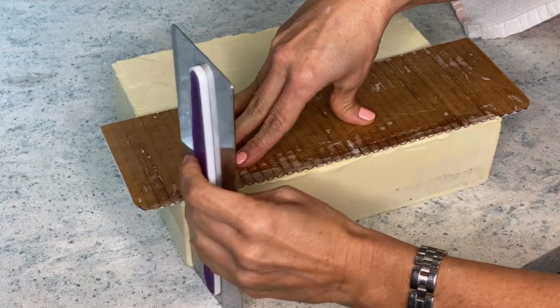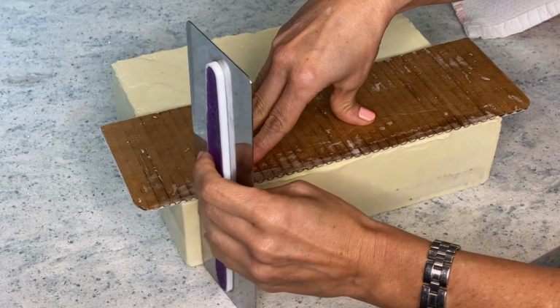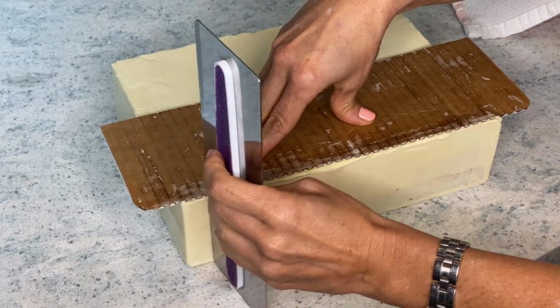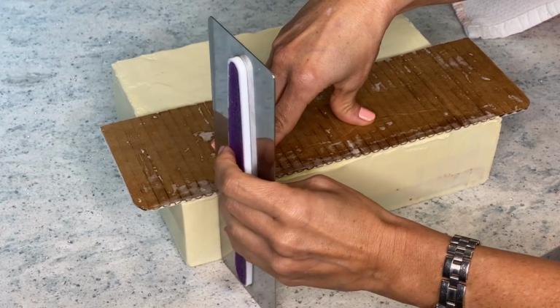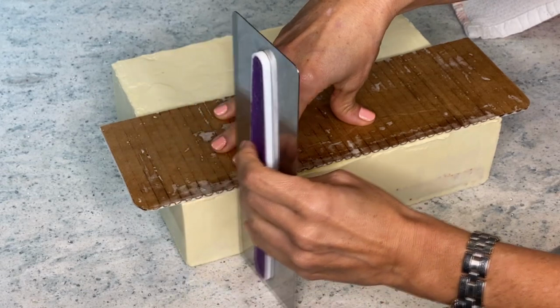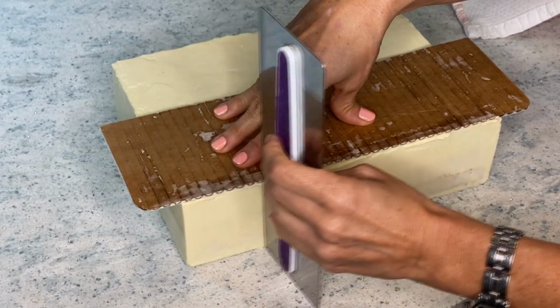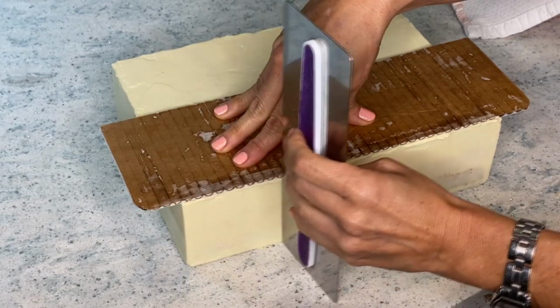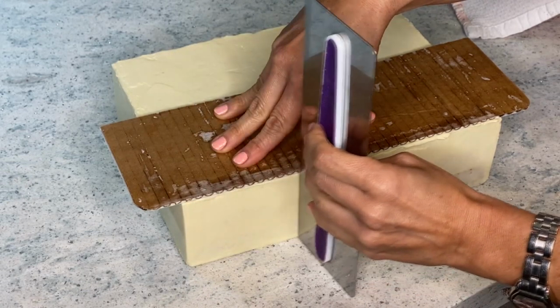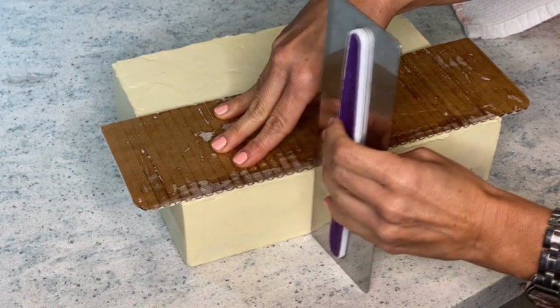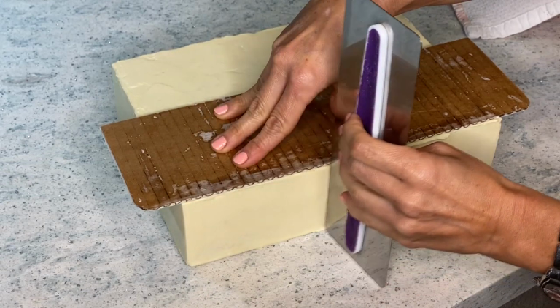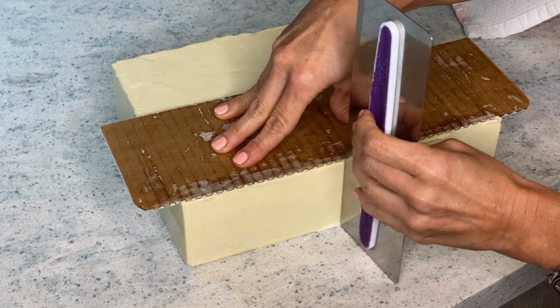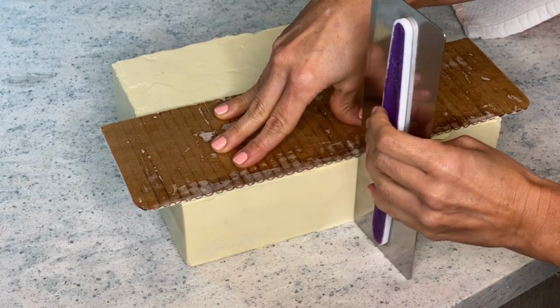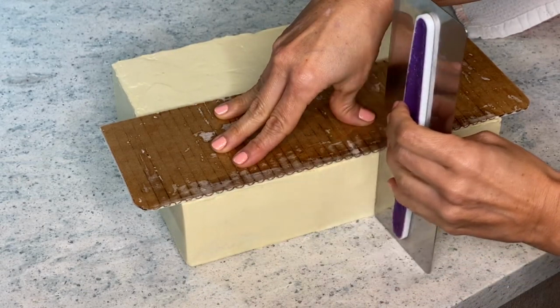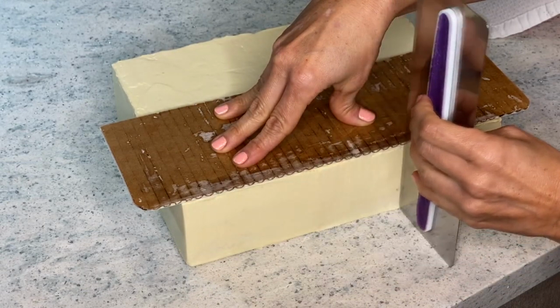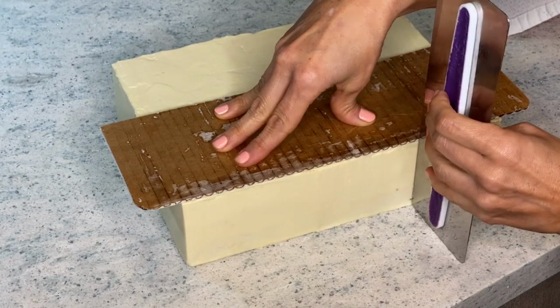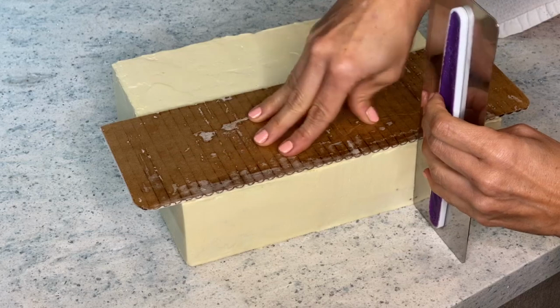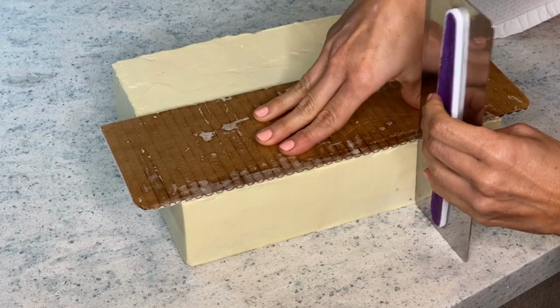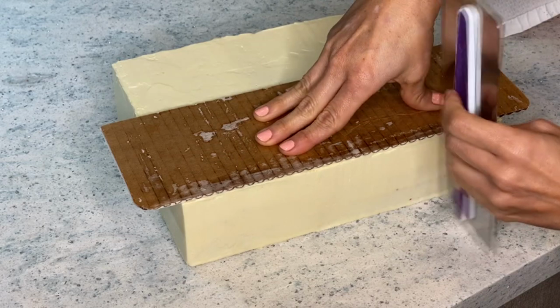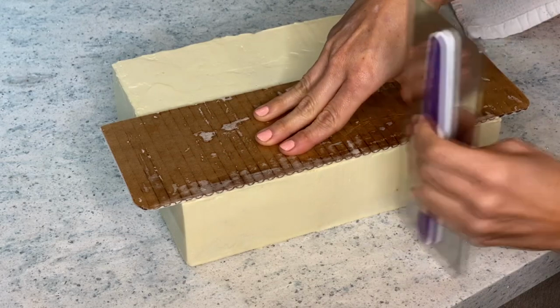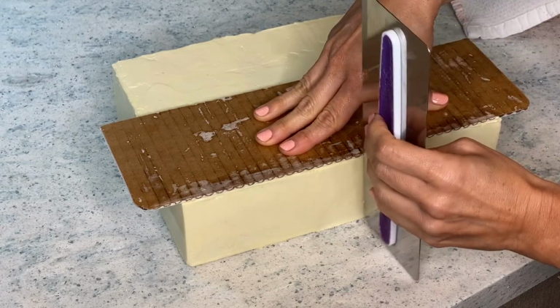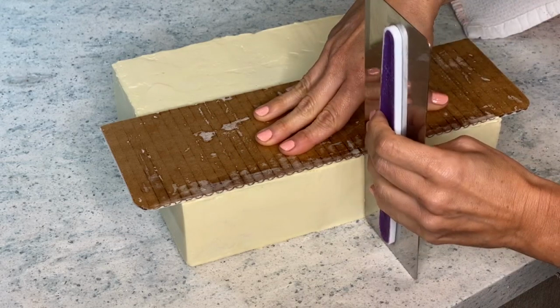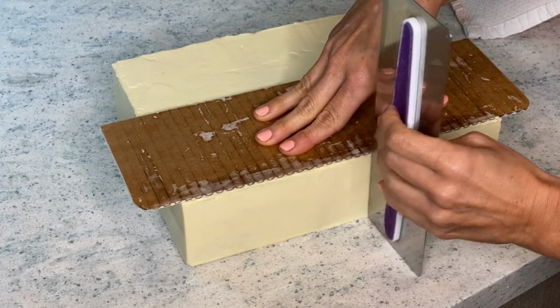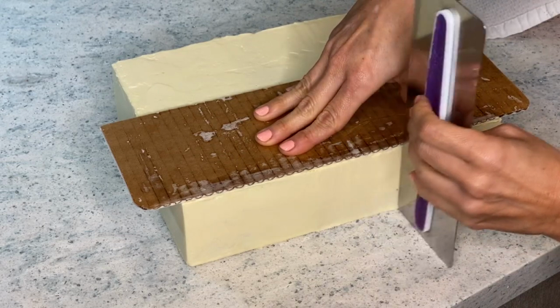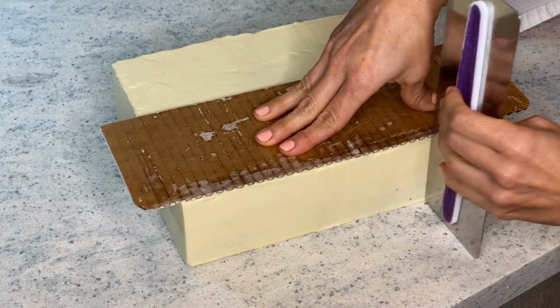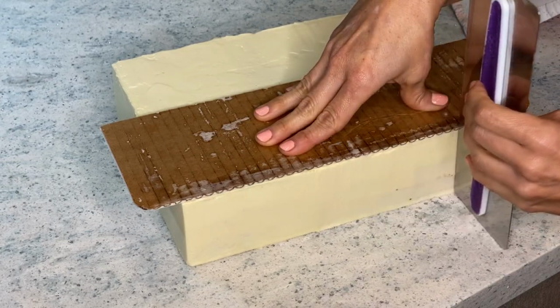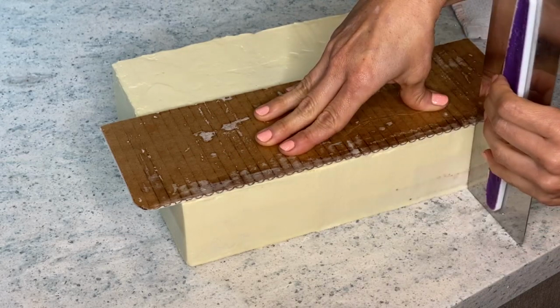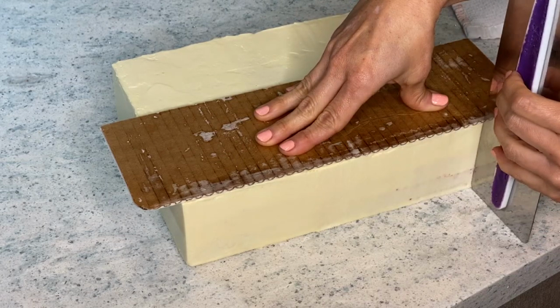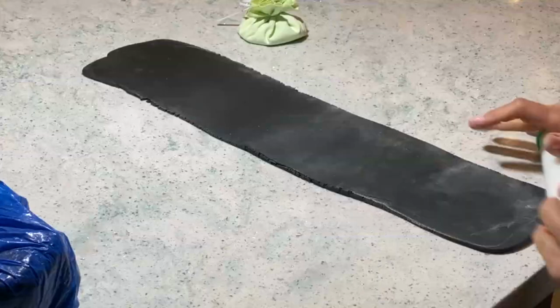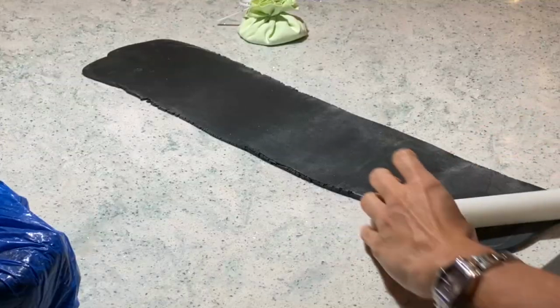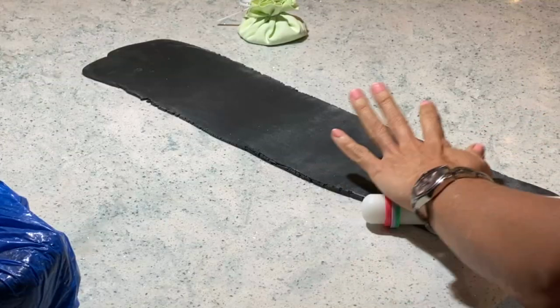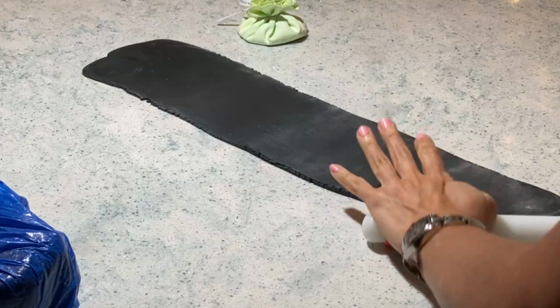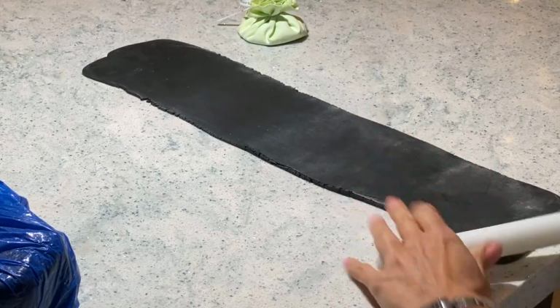Here's the trick — I go over all my angles and all my sides over and over again until they are all perfectly angled and perfectly smooth. Now it's time to decorate.